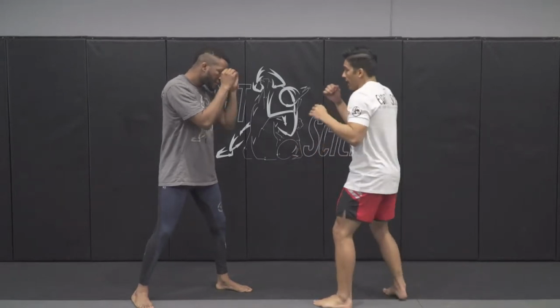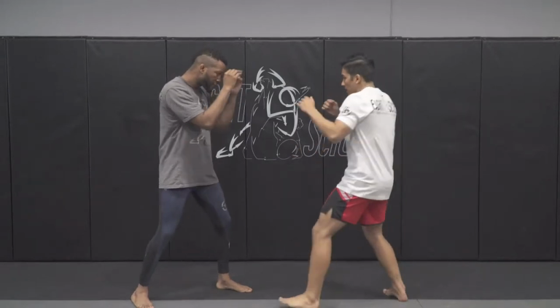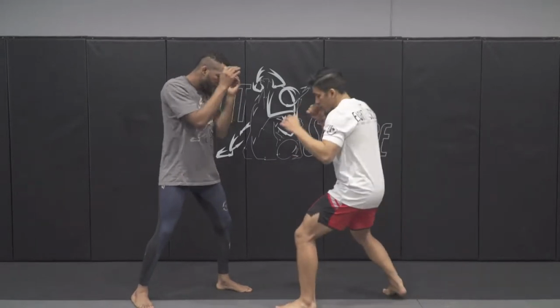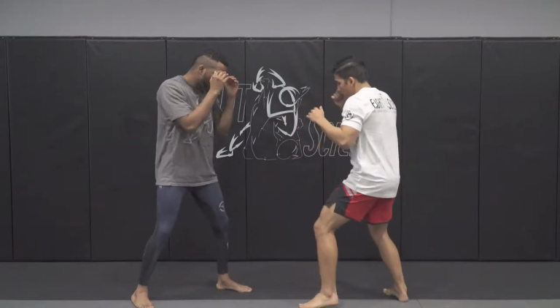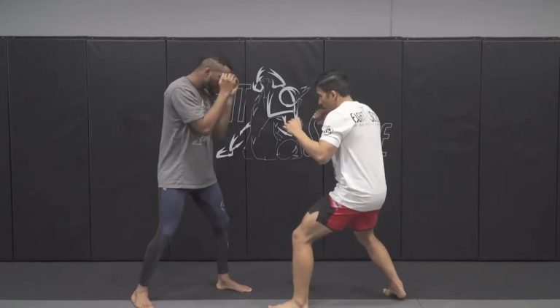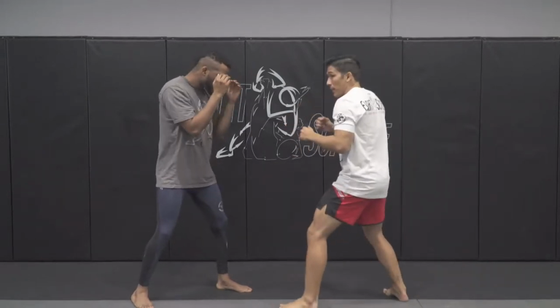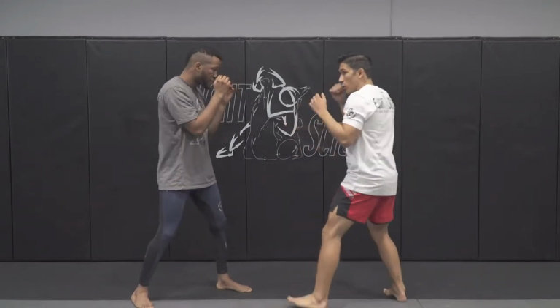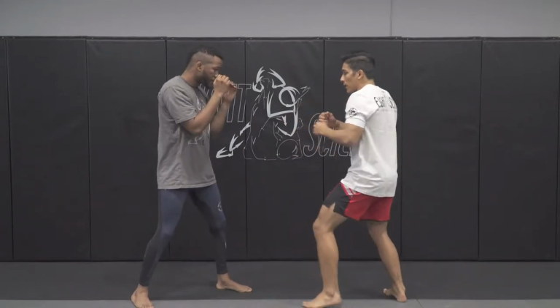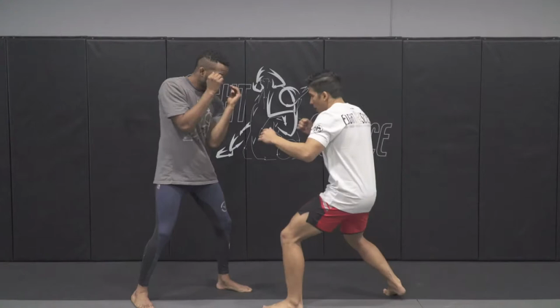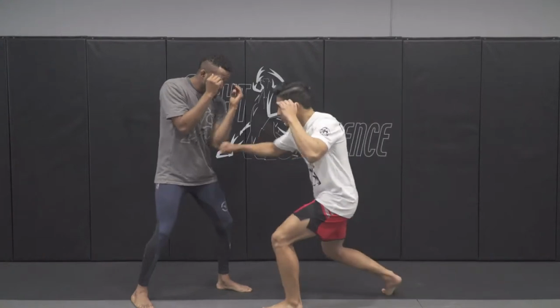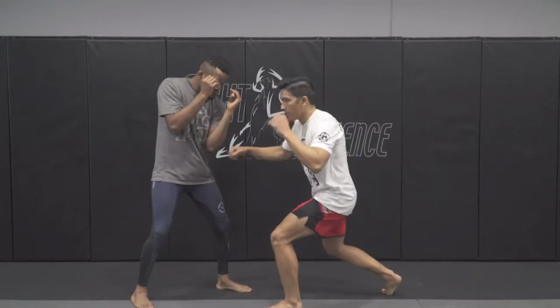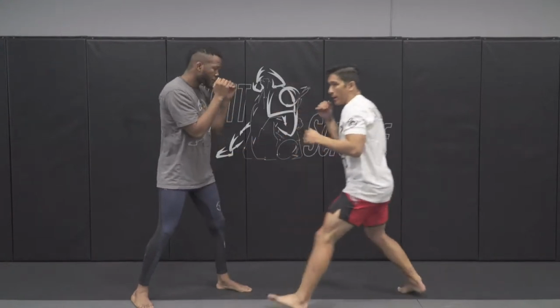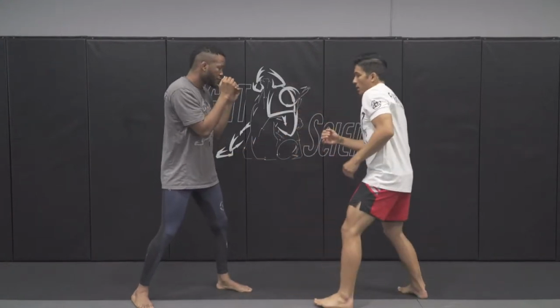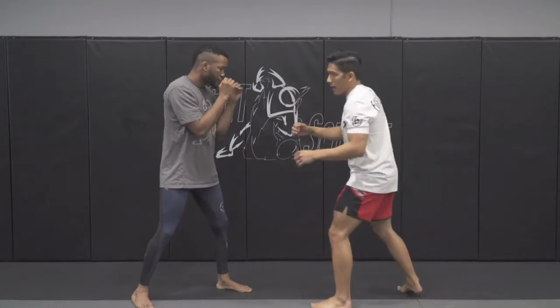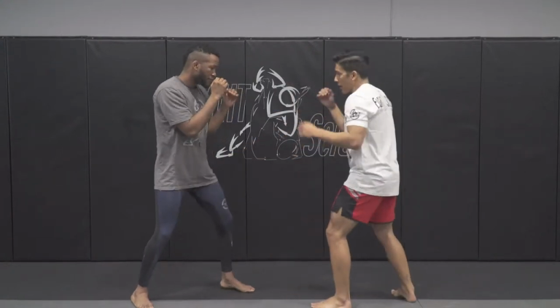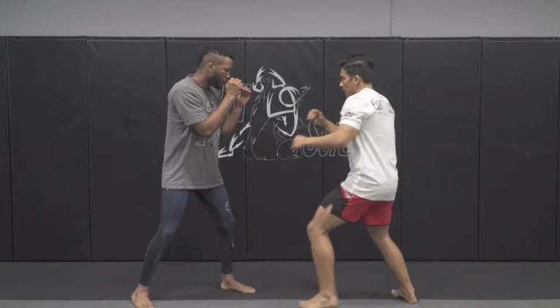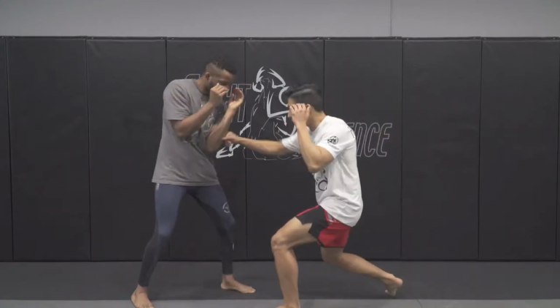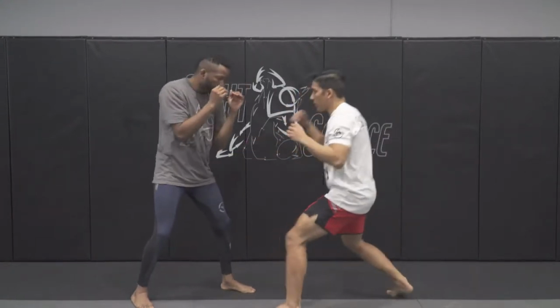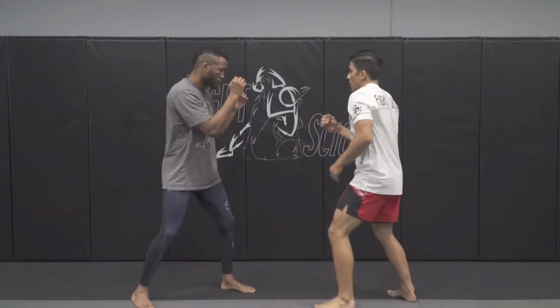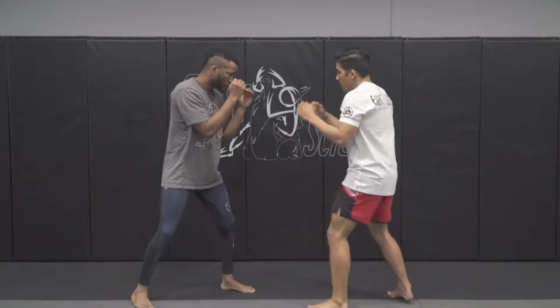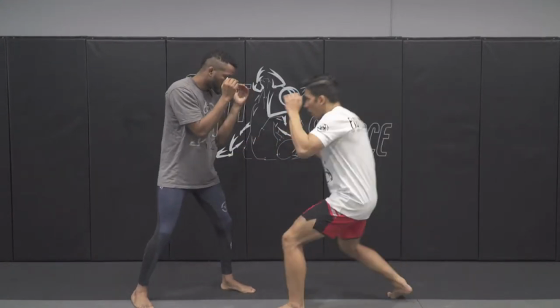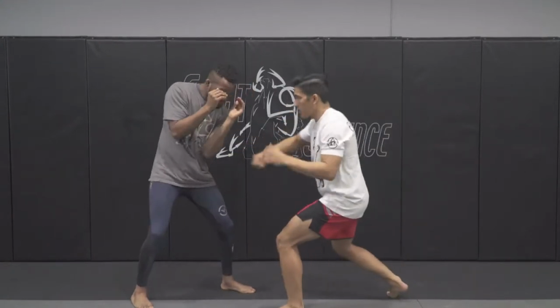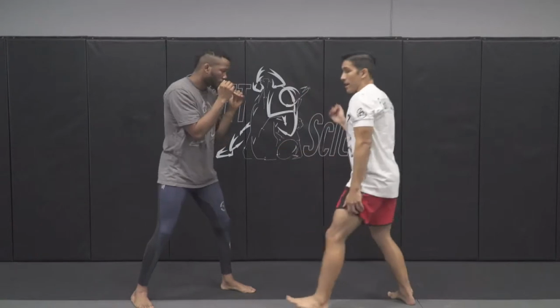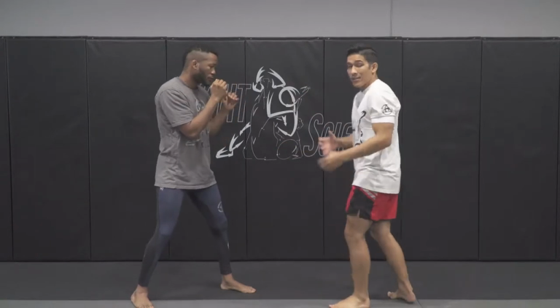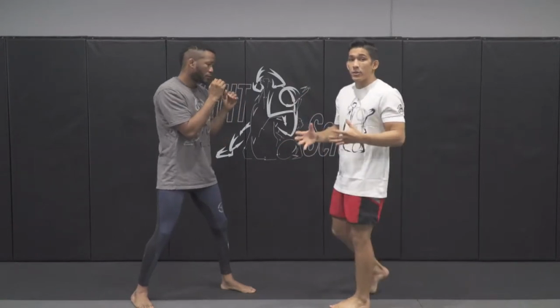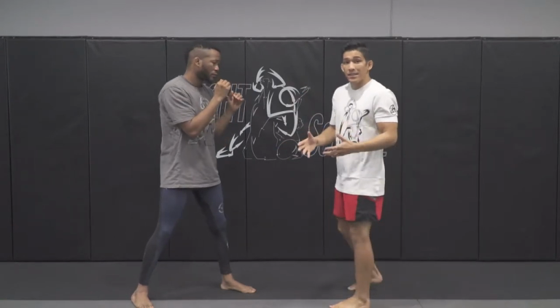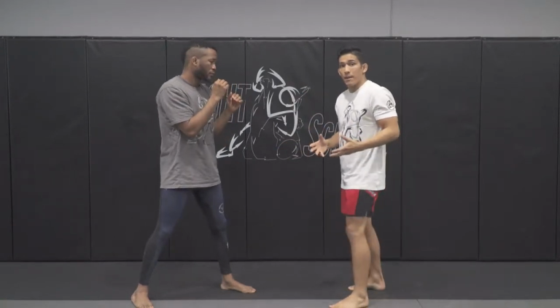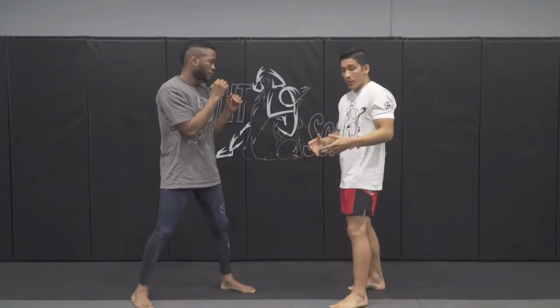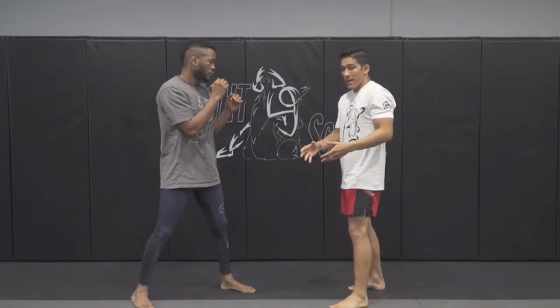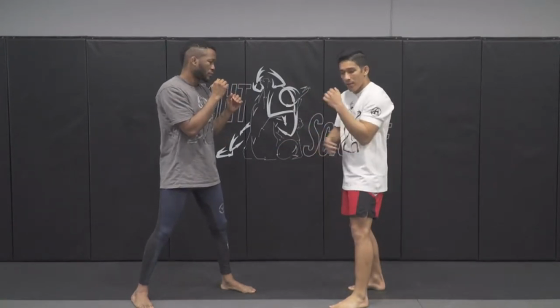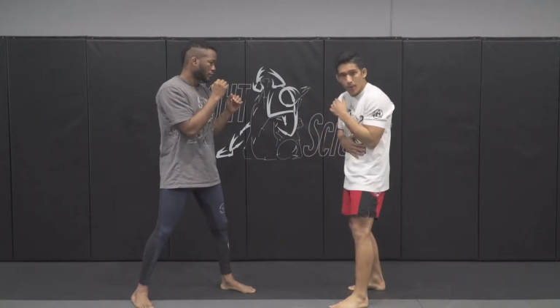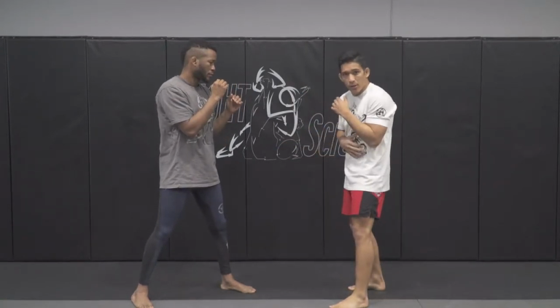I'm going to drop down as if I'm throwing the overhand right, but I'm dropping down and going to the body. Drop and throw. Drop and throw. Now he's getting used to seeing that movement and then the body punch coming.